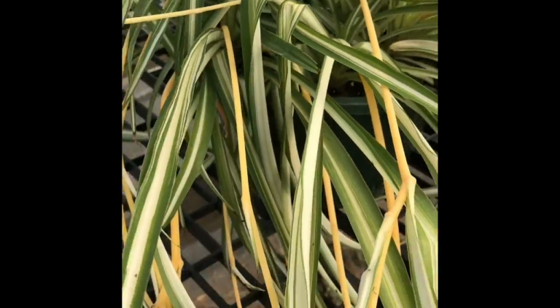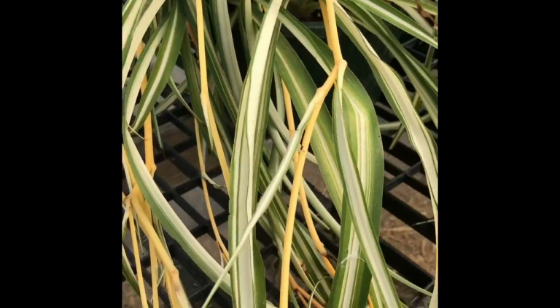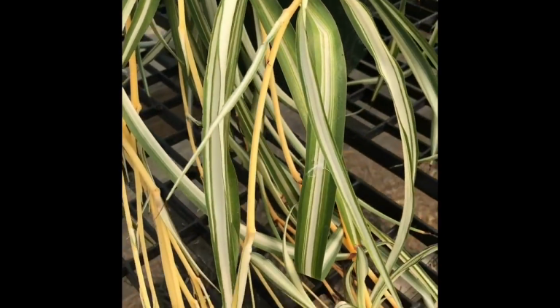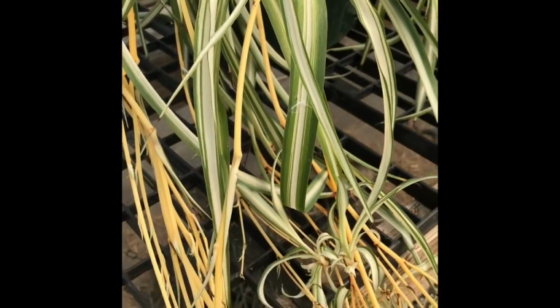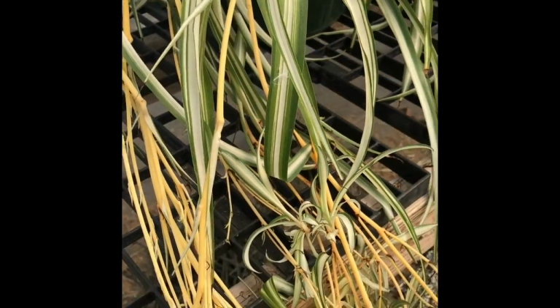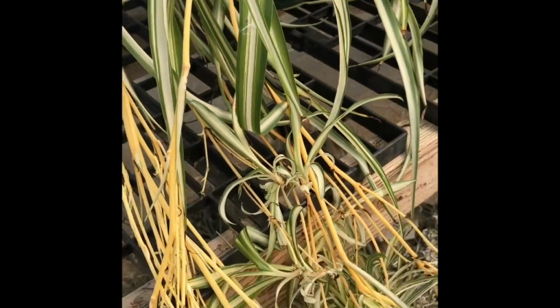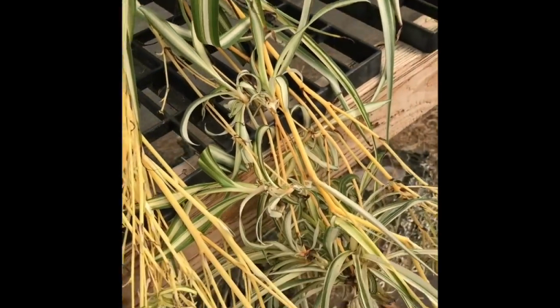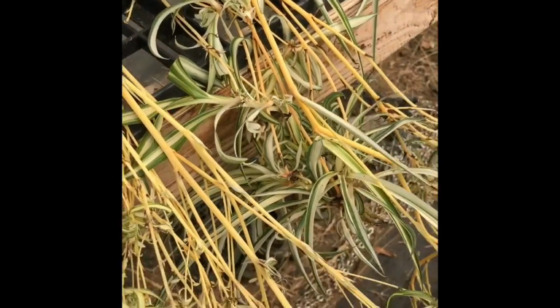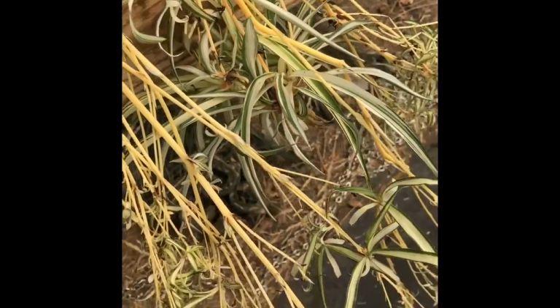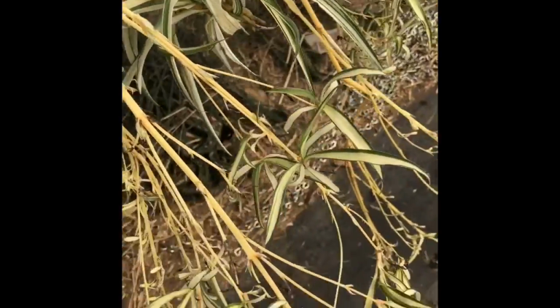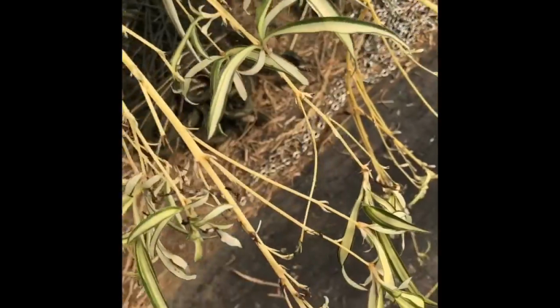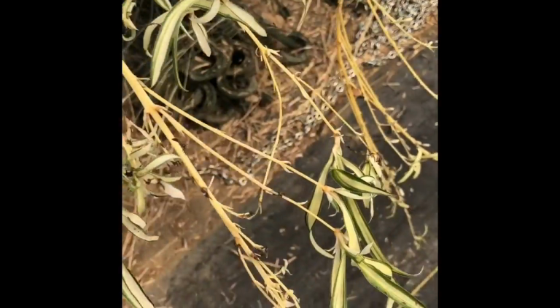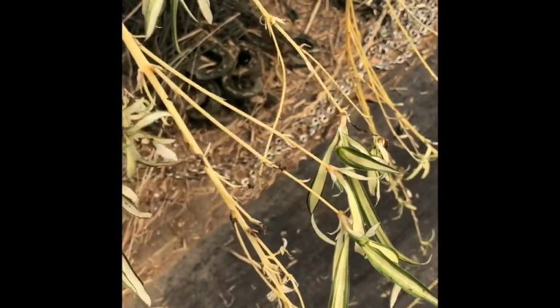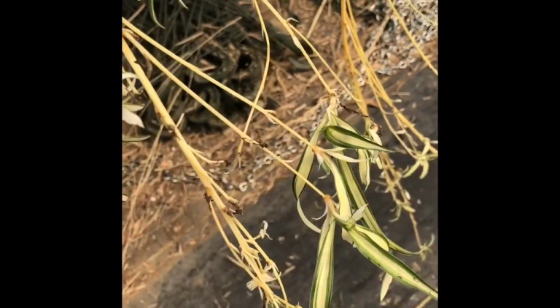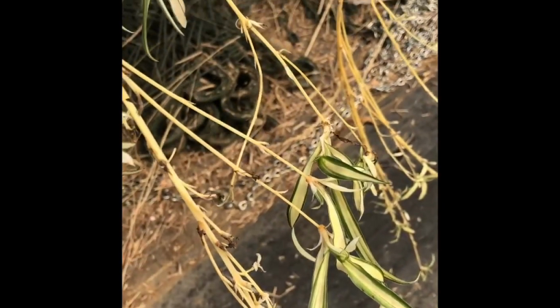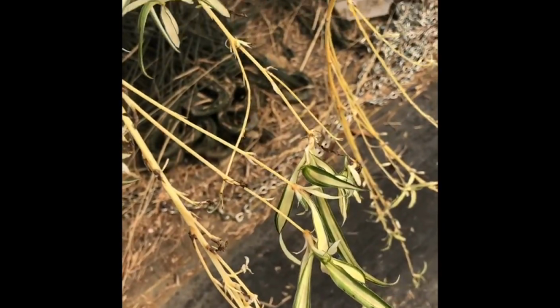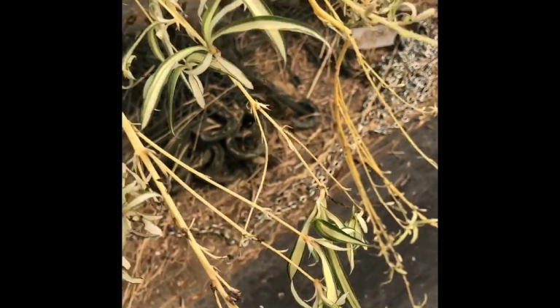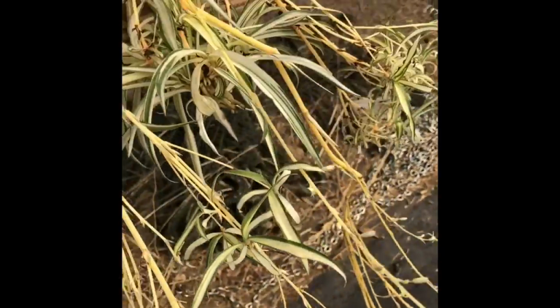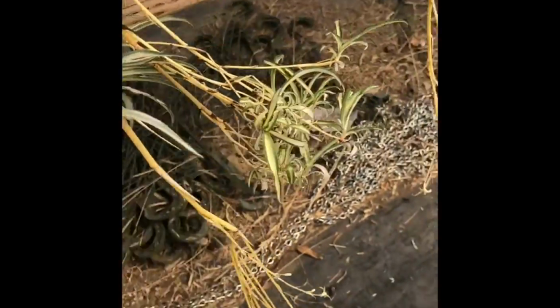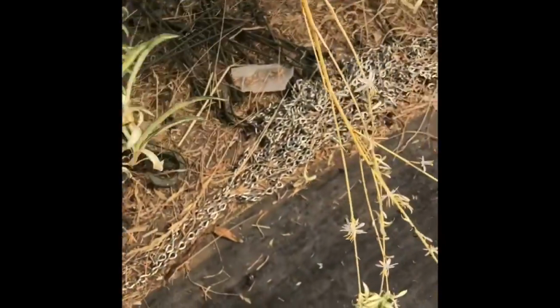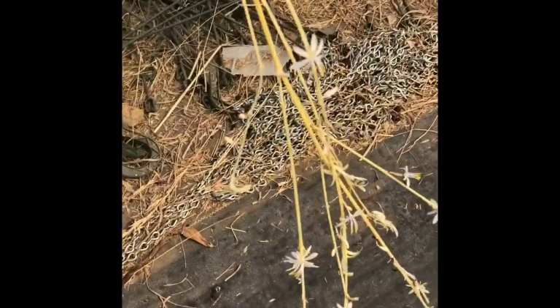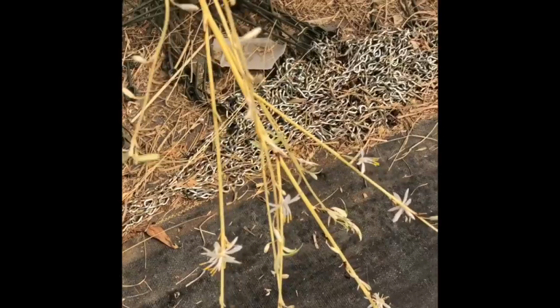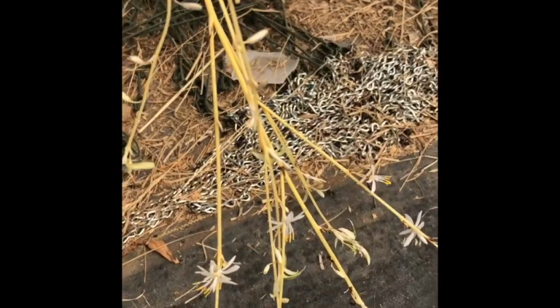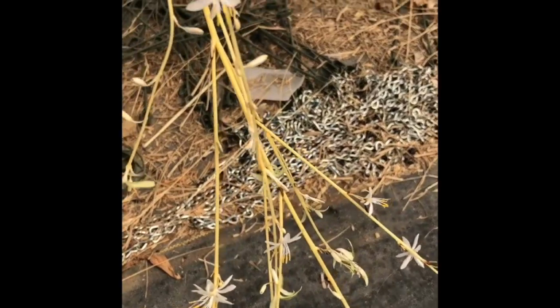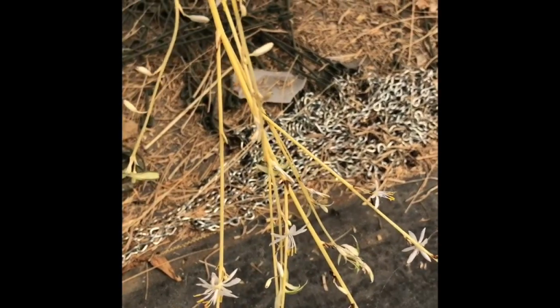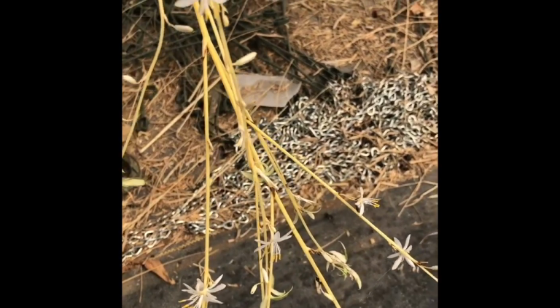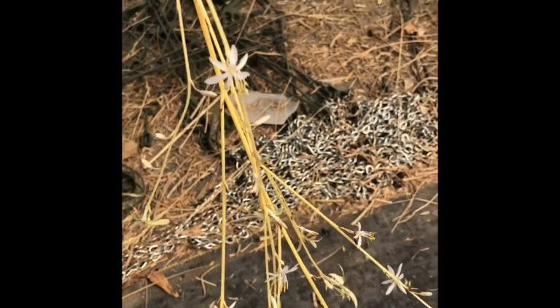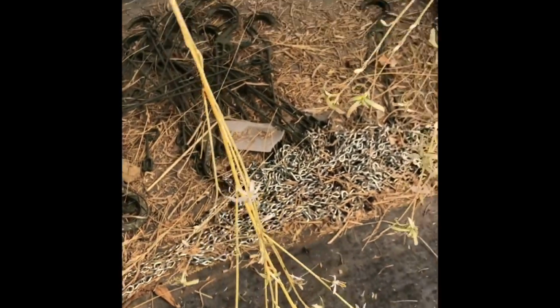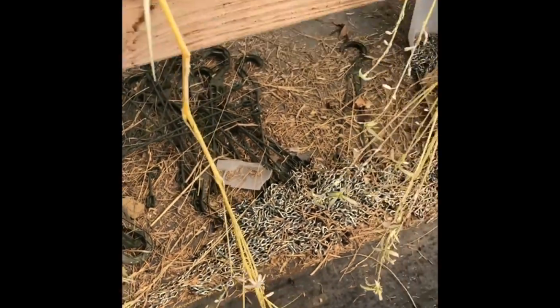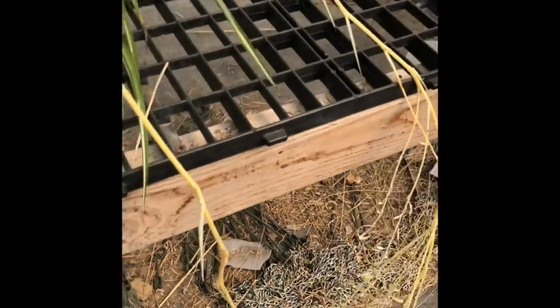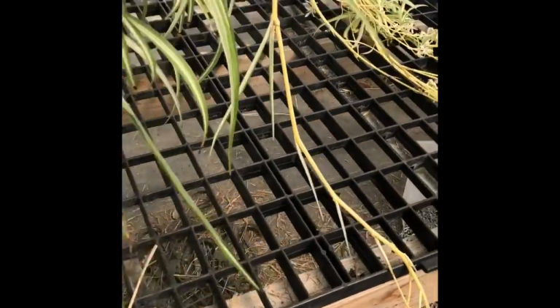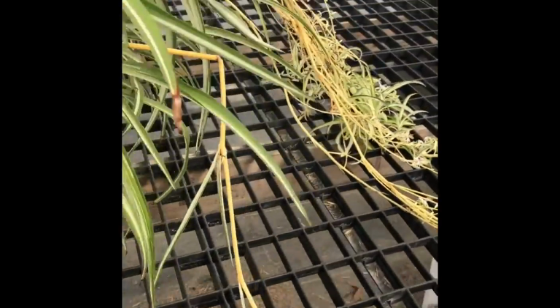And then you can see where the little babies are held. So here we have the little babies down here. They also have white flowers — here are some flowers. They're not really grown for their flowers, but they do need the flowers so they can make the babies.